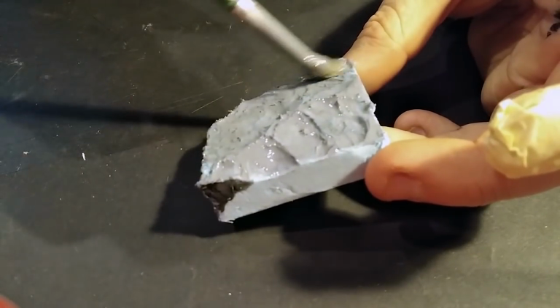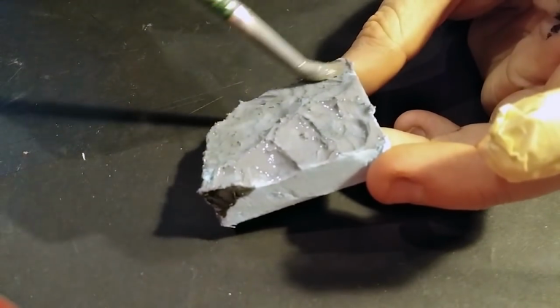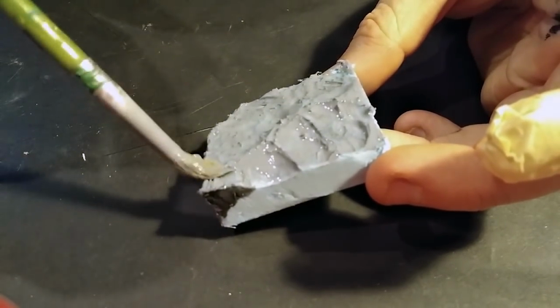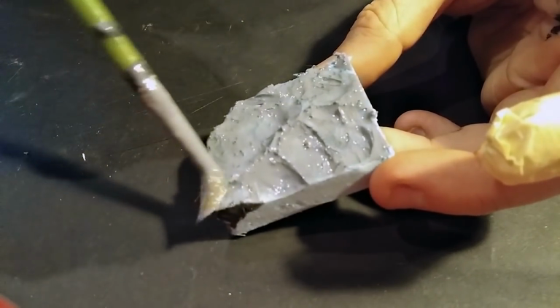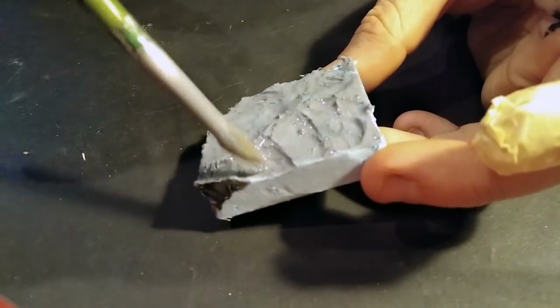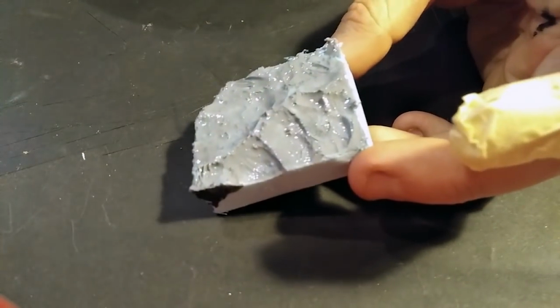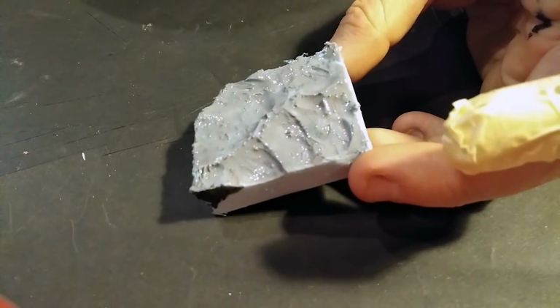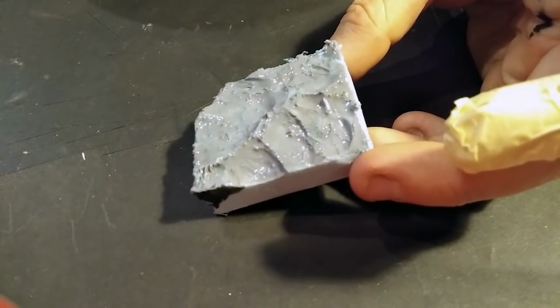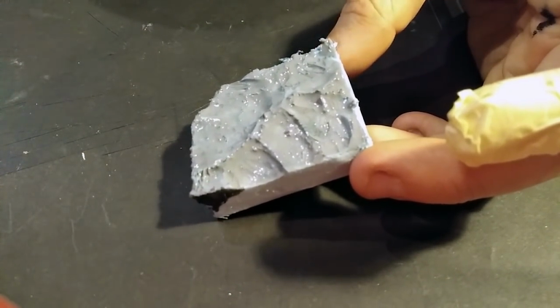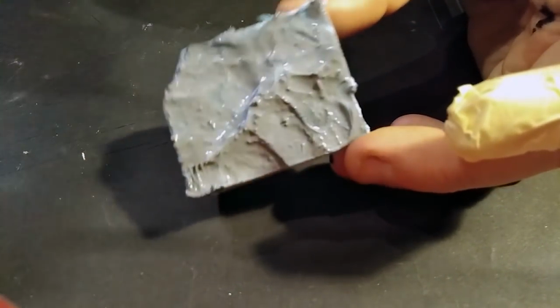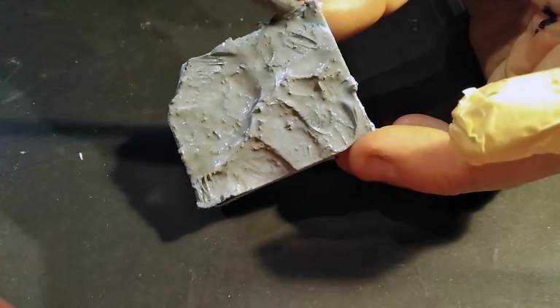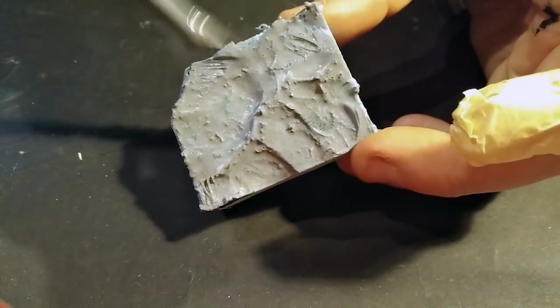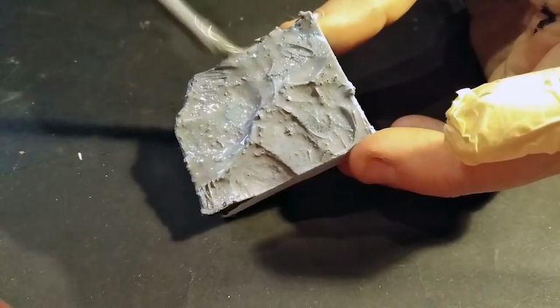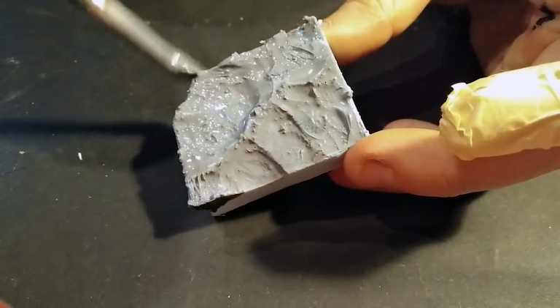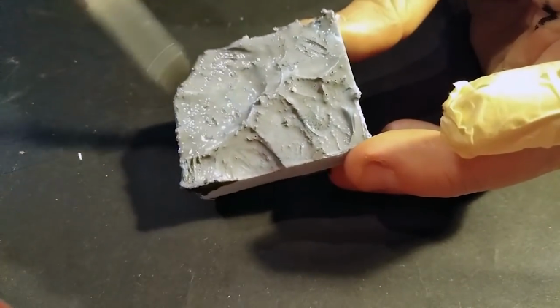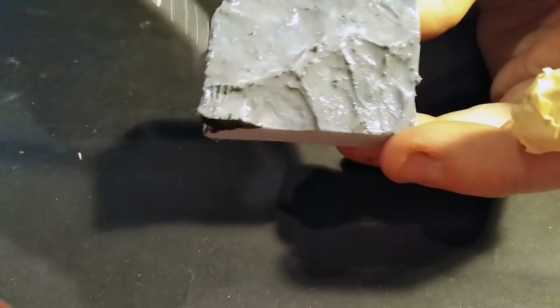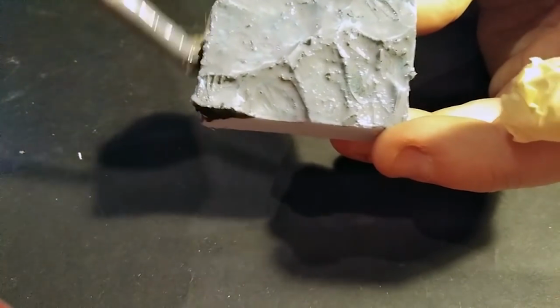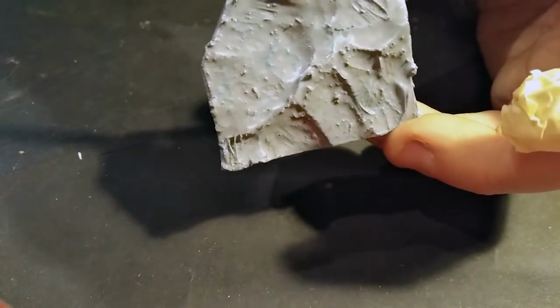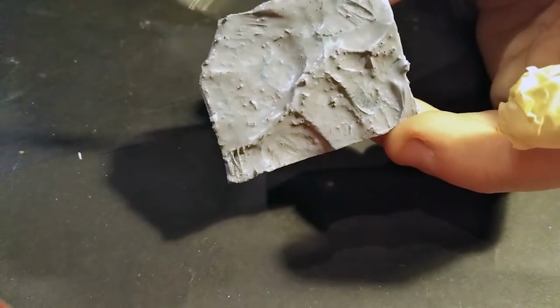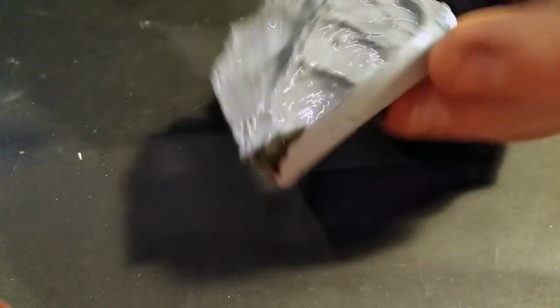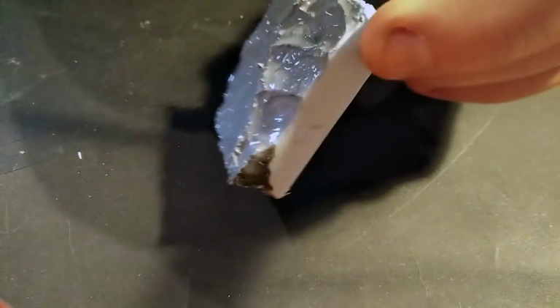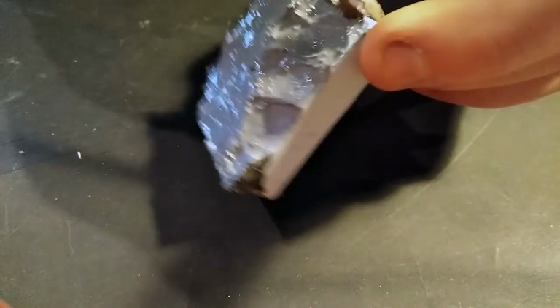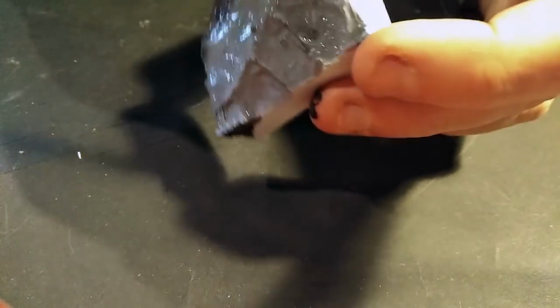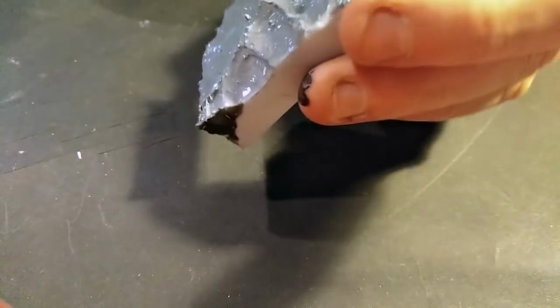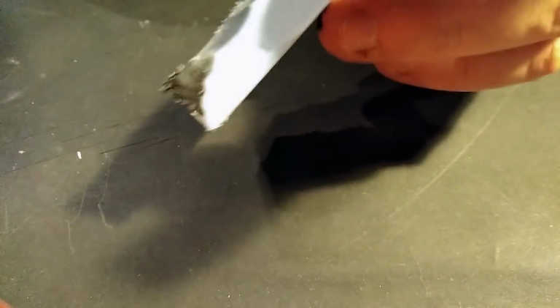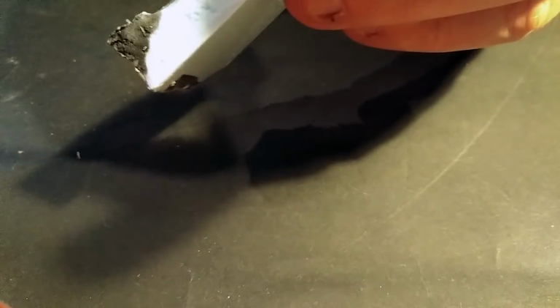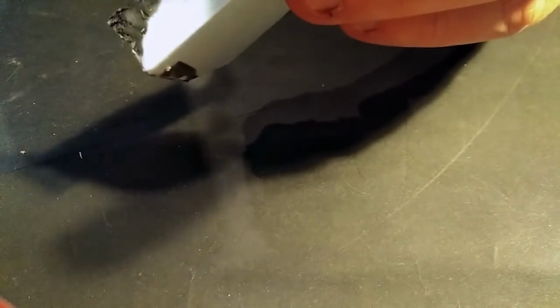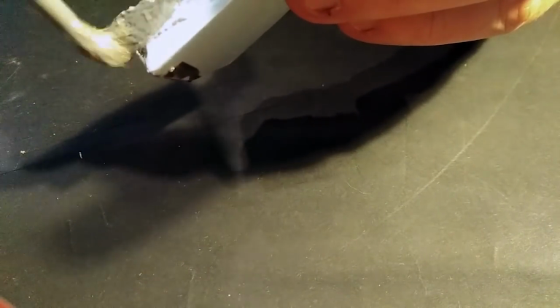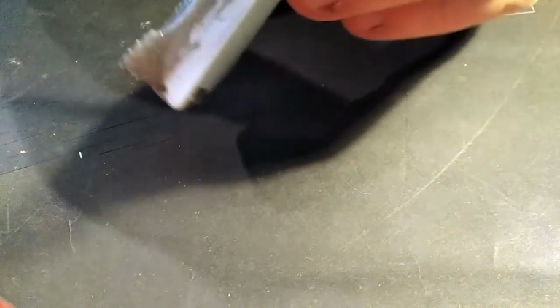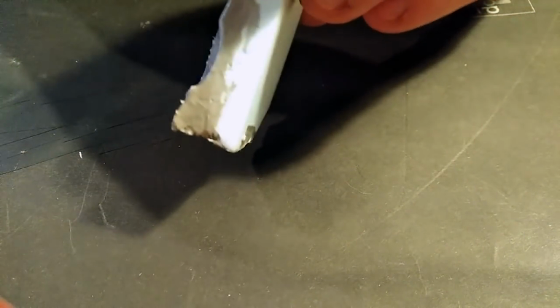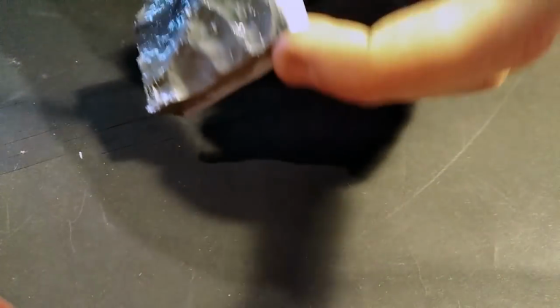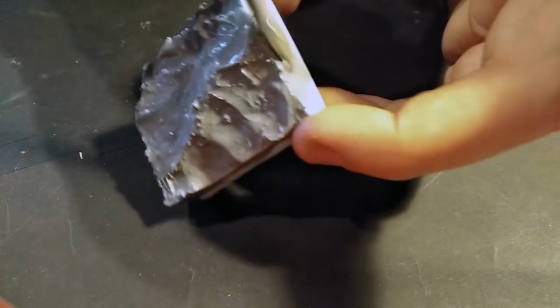Give the piece a good layer of your primer of choice and leave it to dry. I use a homemade primer, but you can use whatever you want, and no, my recipe doesn't use Mod Podge because I couldn't find any on my local stores.